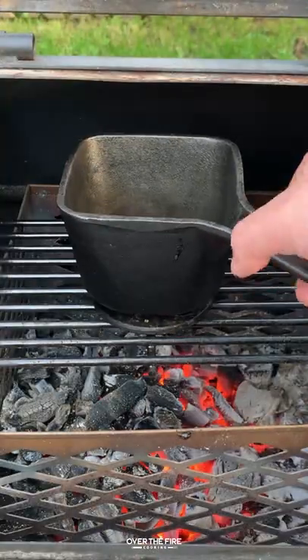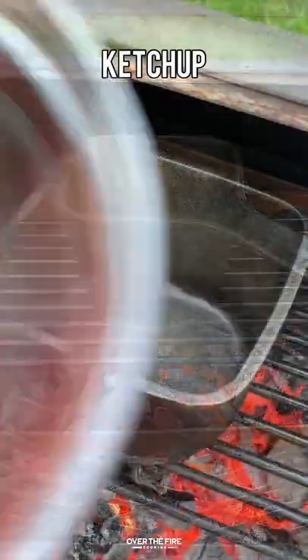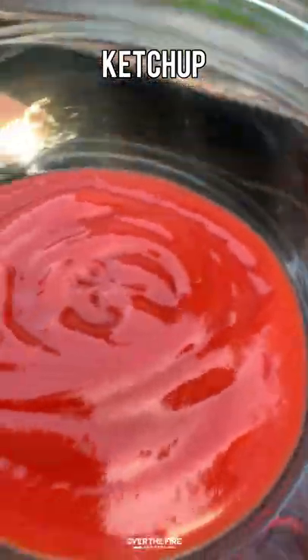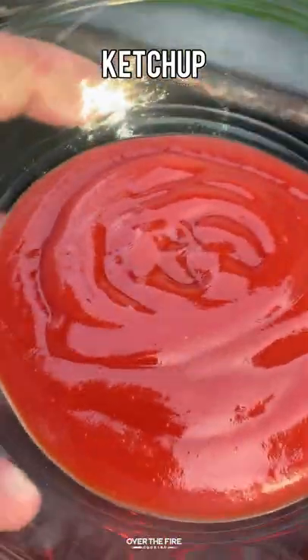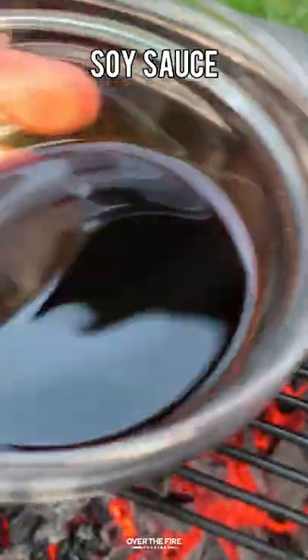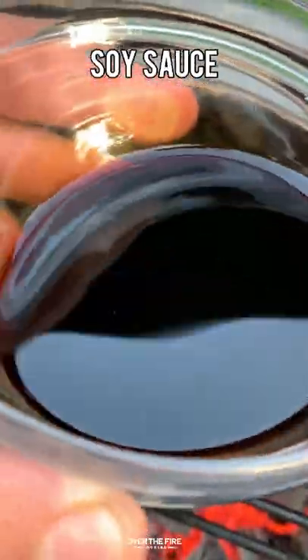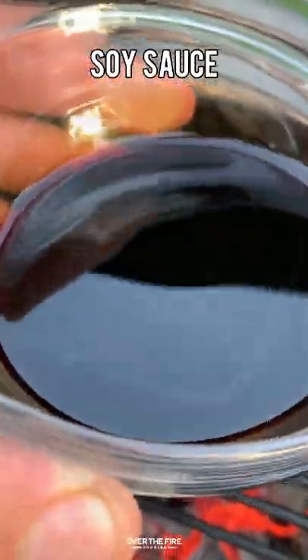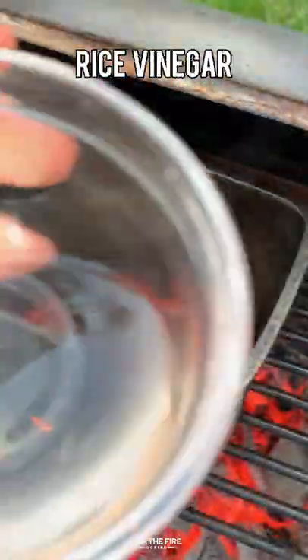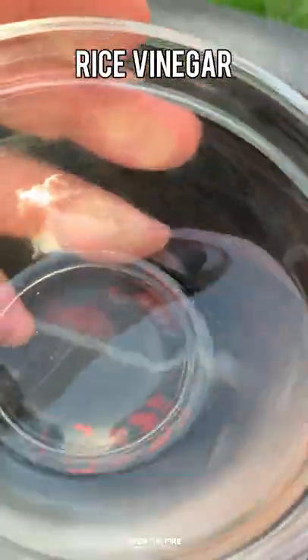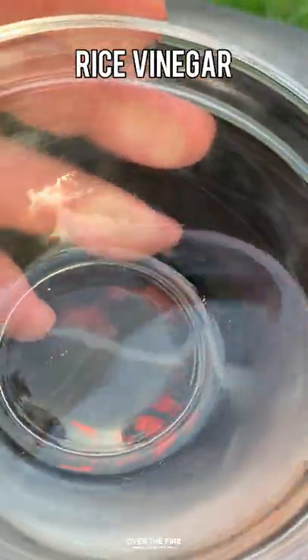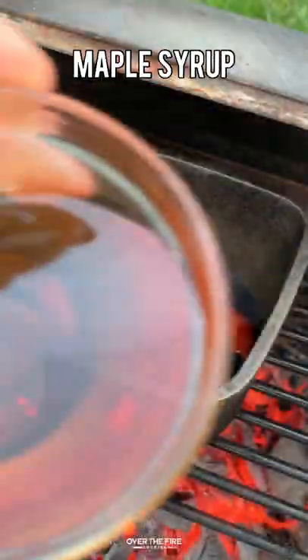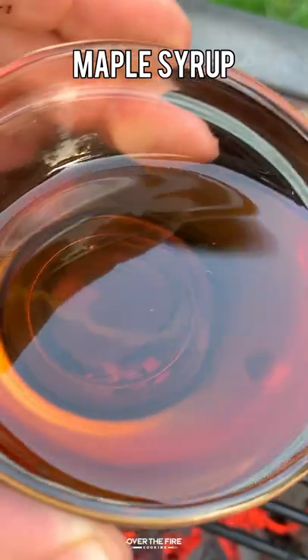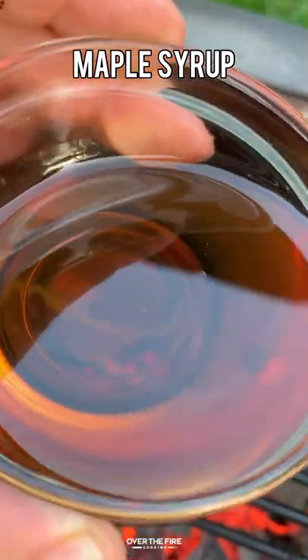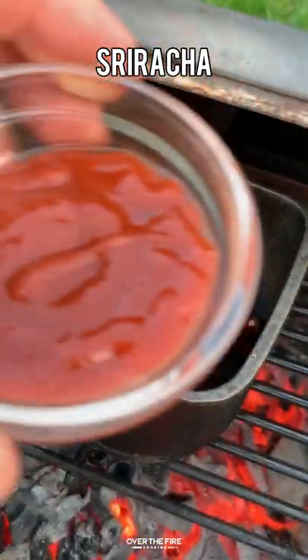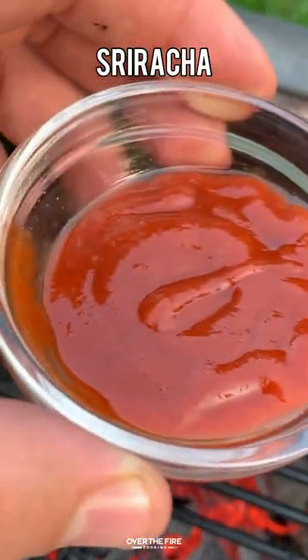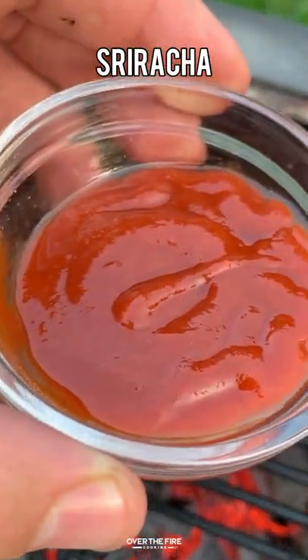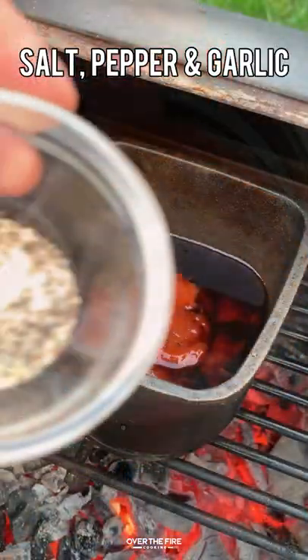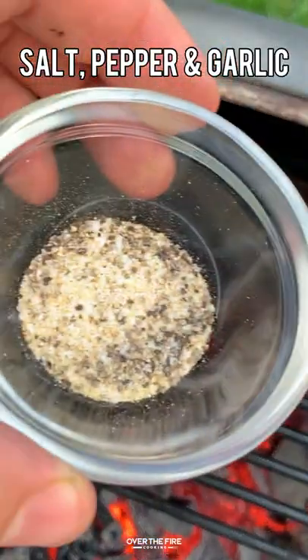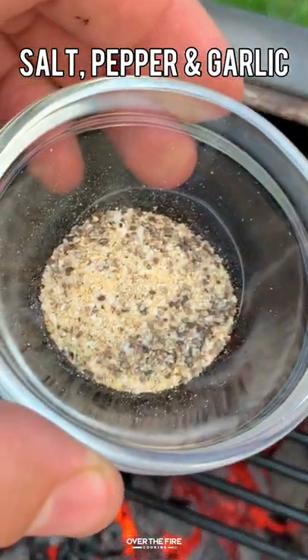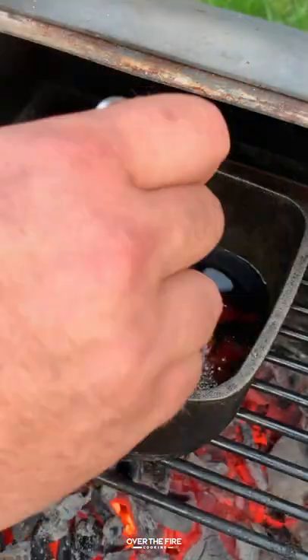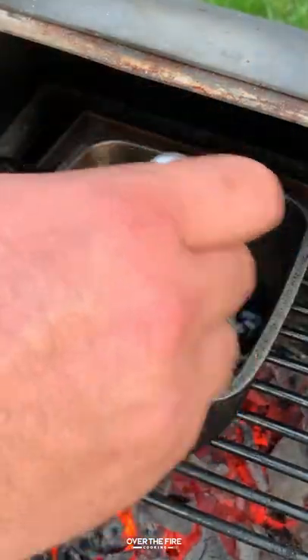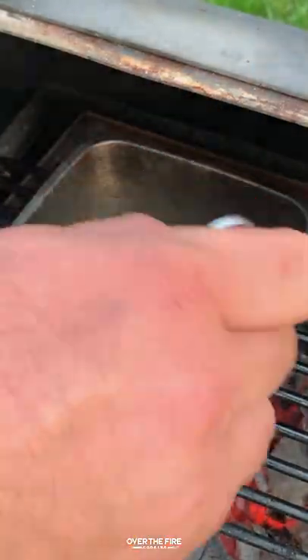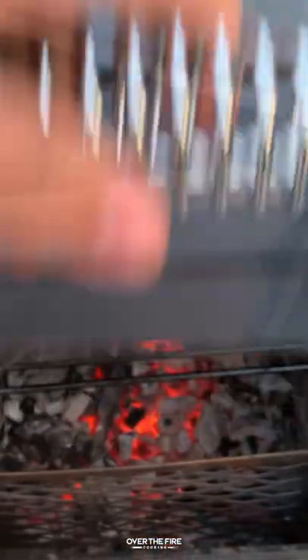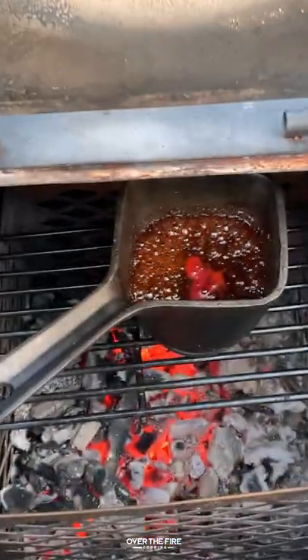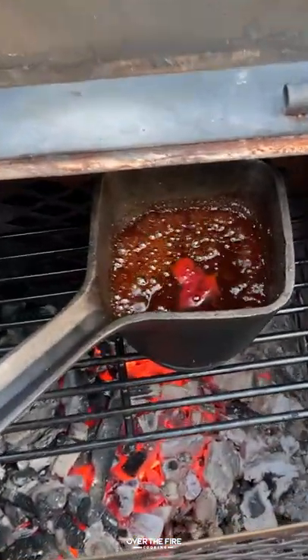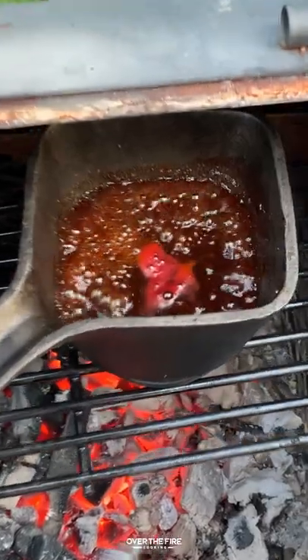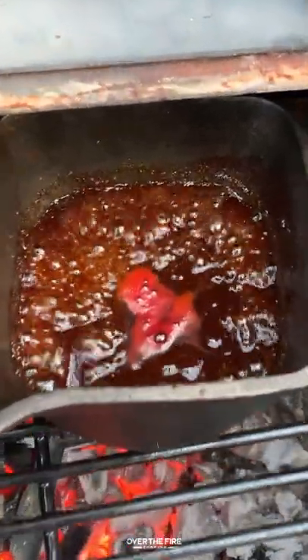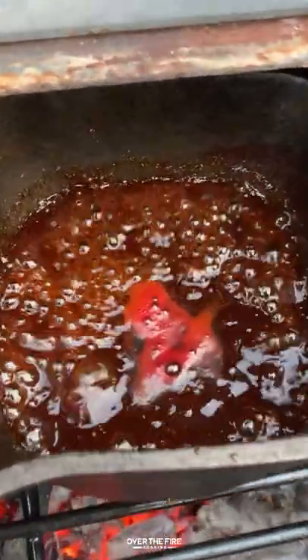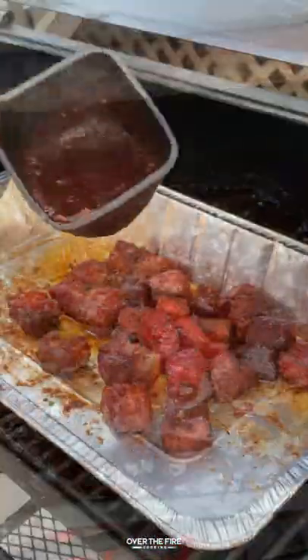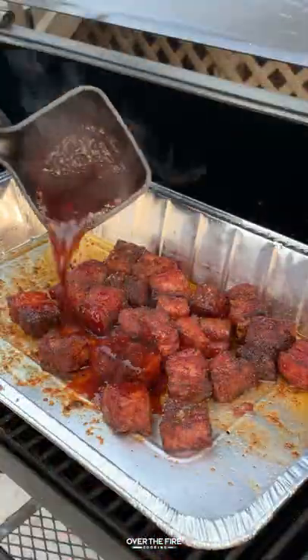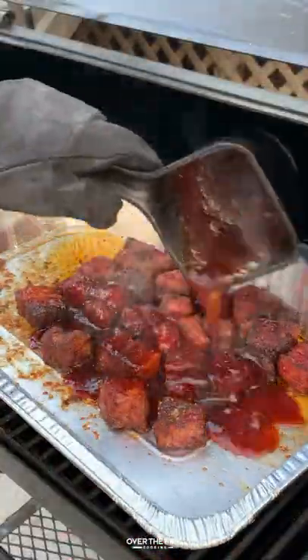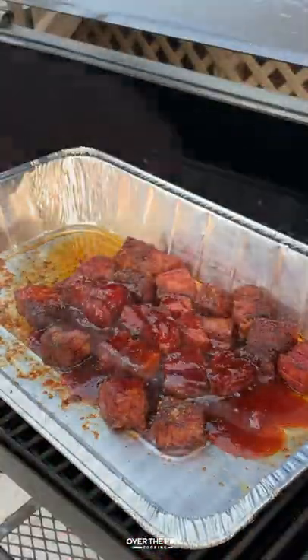Next, let's make the barbecue sauce. Adding ketchup, soy sauce, some rice vinegar, maple syrup, sriracha, salt, pepper, and garlic. We're gonna mix this together to make a maple sriracha barbecue sauce.